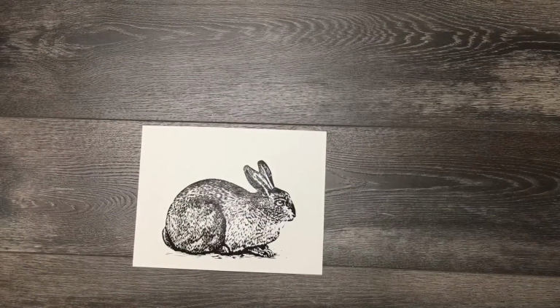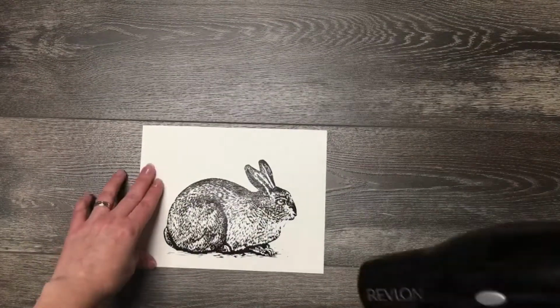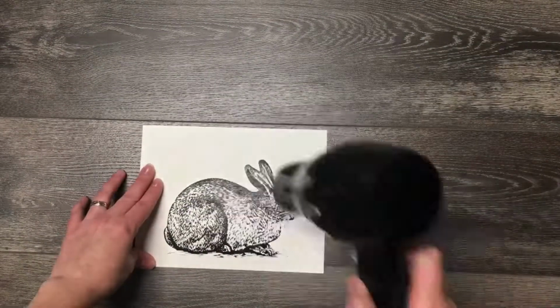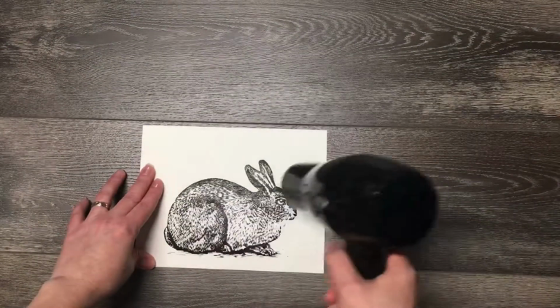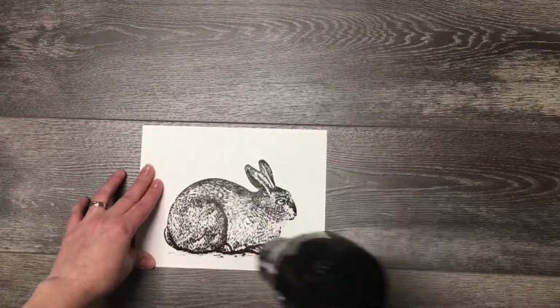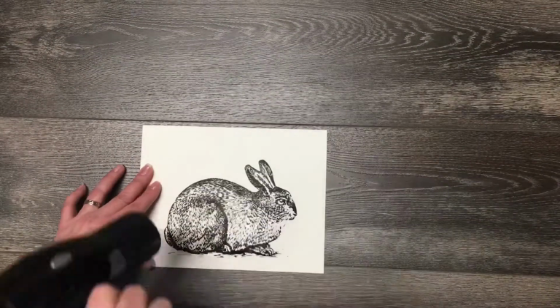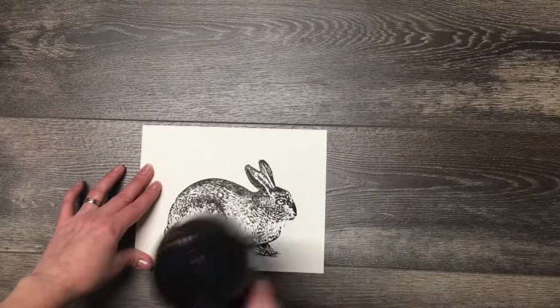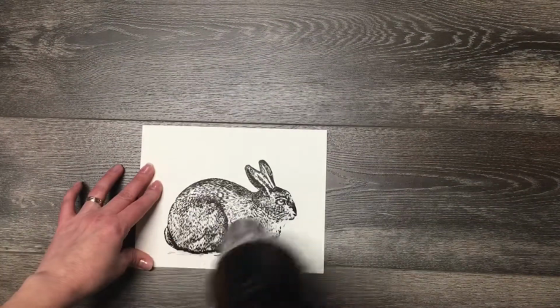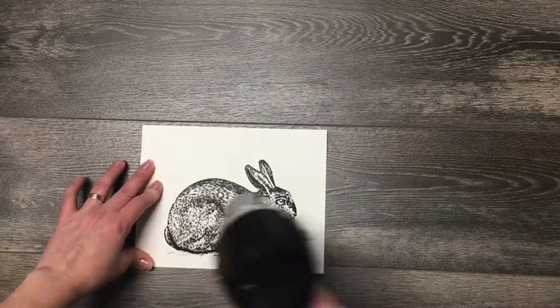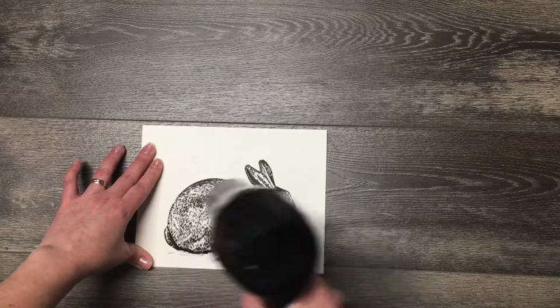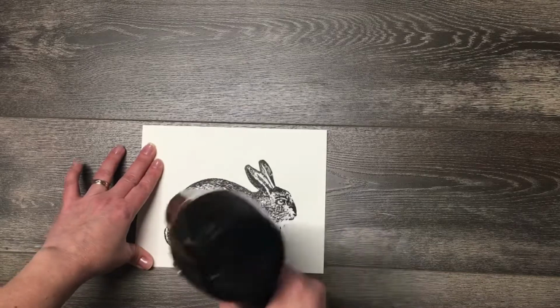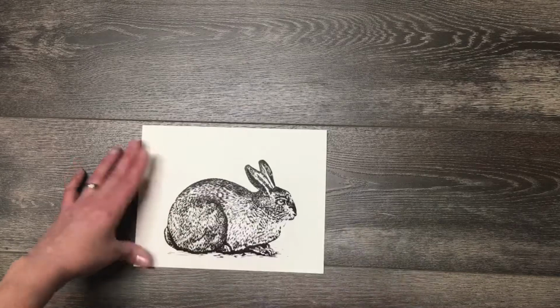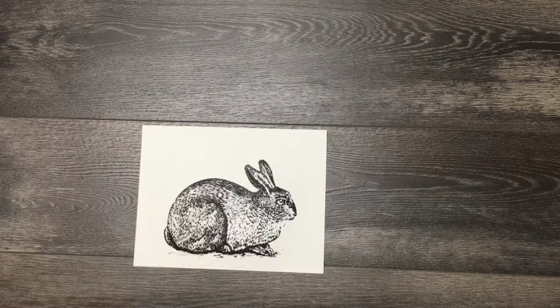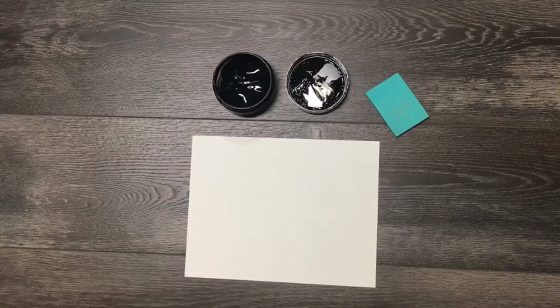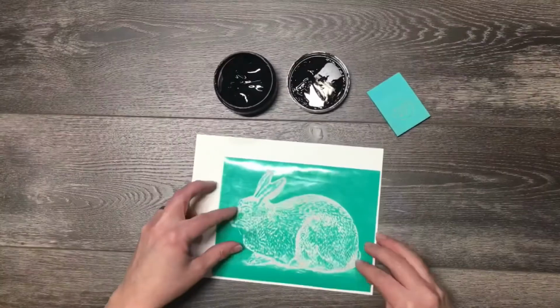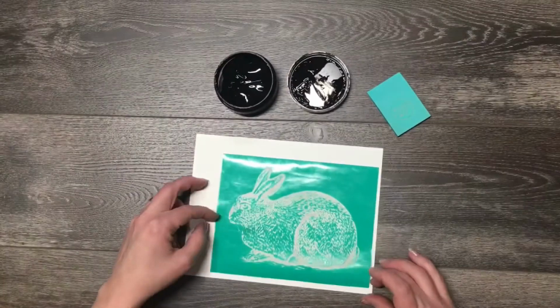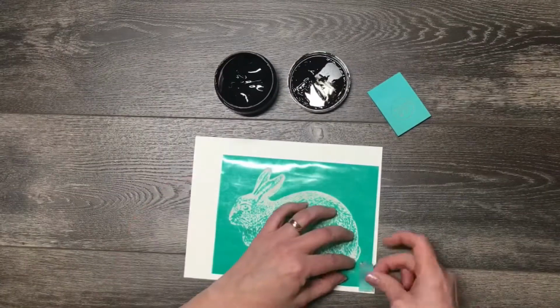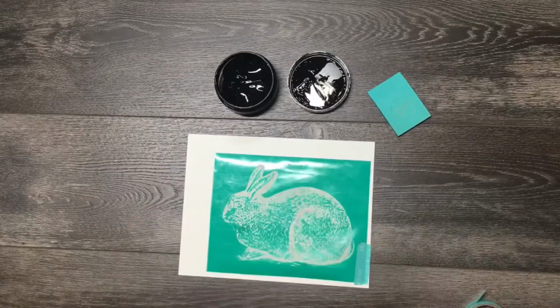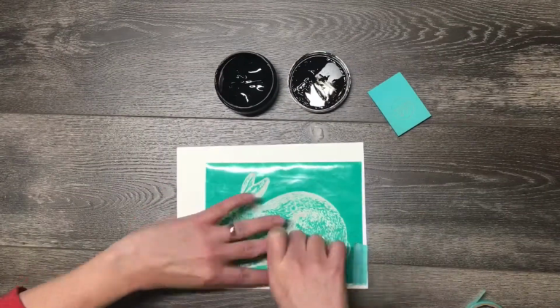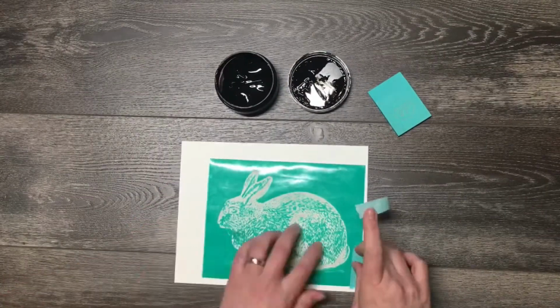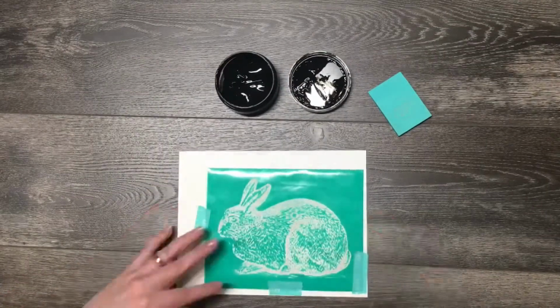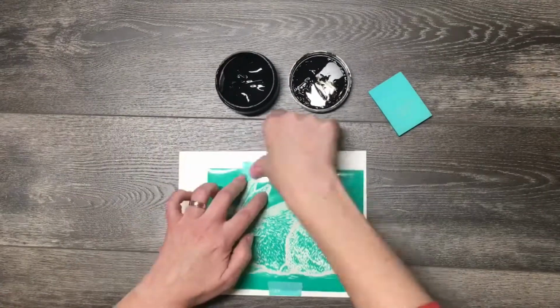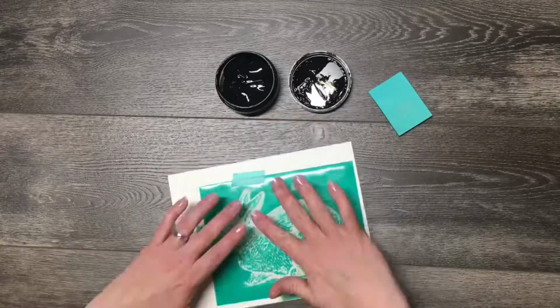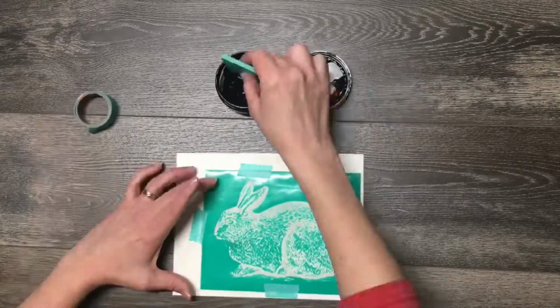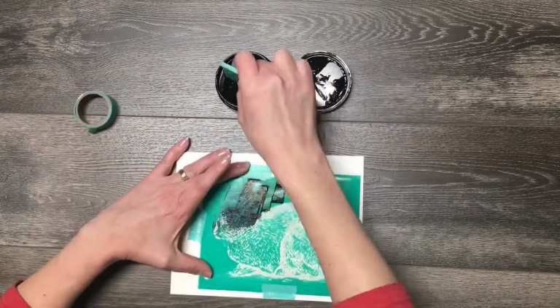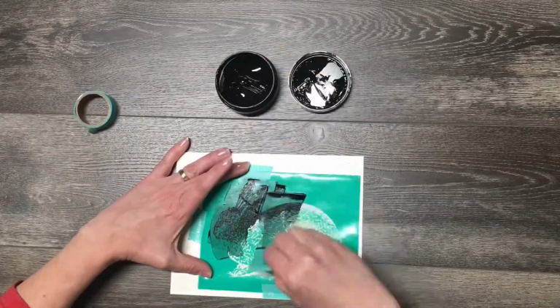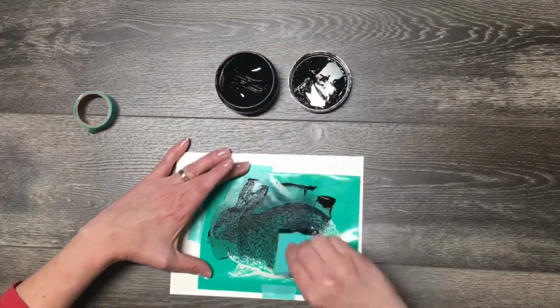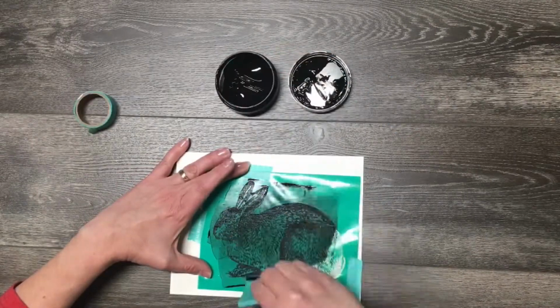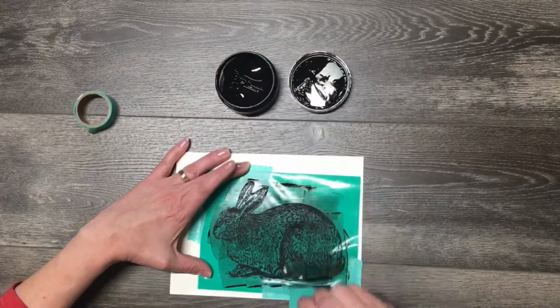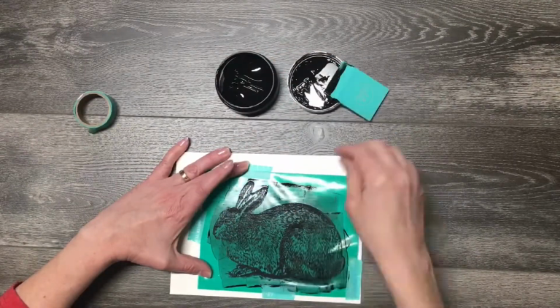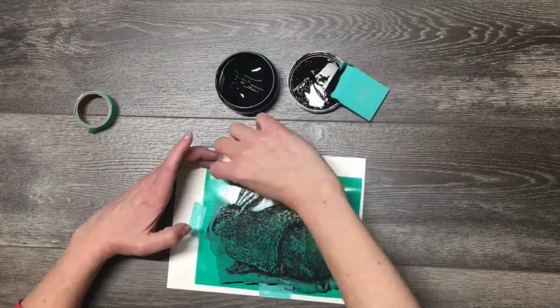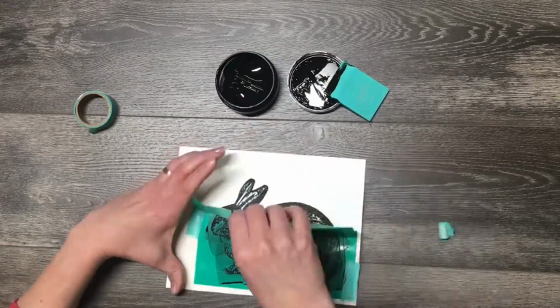I use a hairdryer for a bit and then iron them for a few seconds to set the ink. For my third bunny, I'm going to flip over the transfer and tape it to the paper so that I can ink him in a different direction. It might seep a bit, but it still looks great.